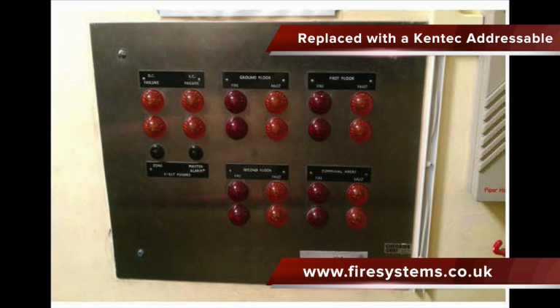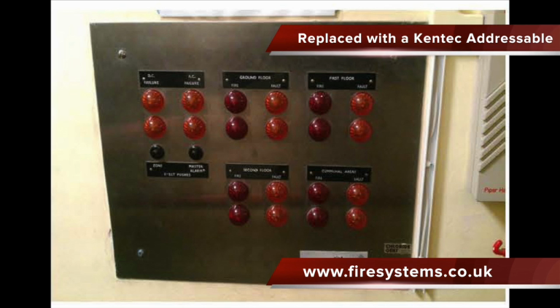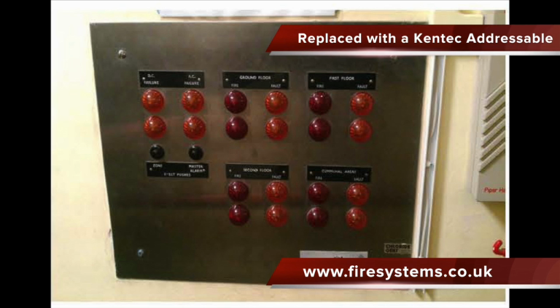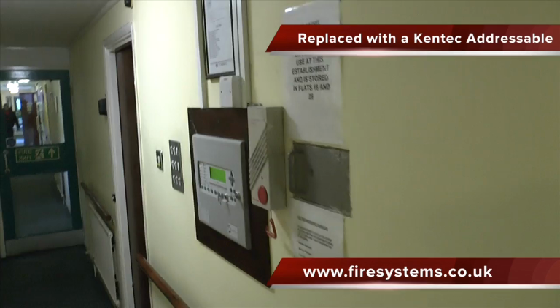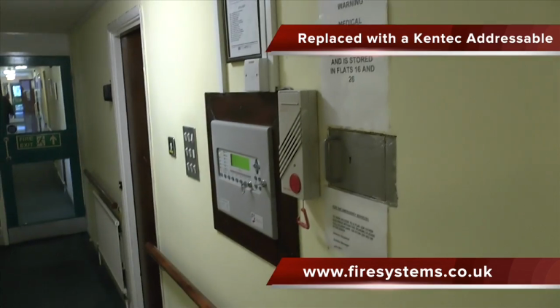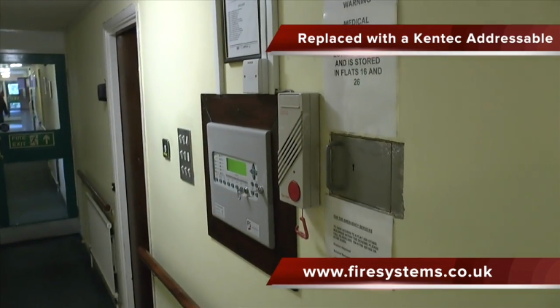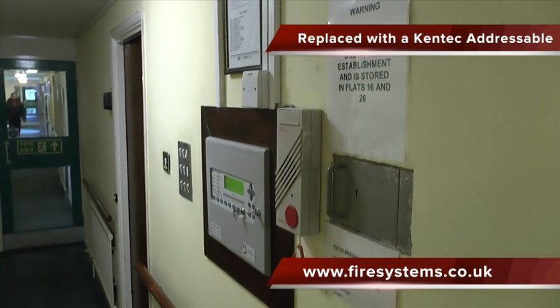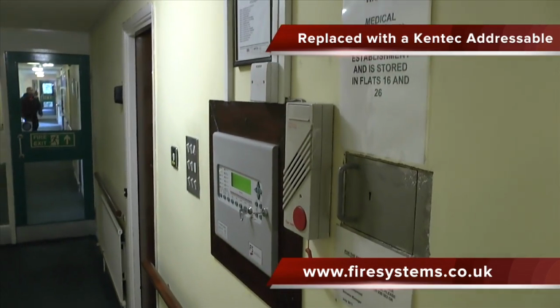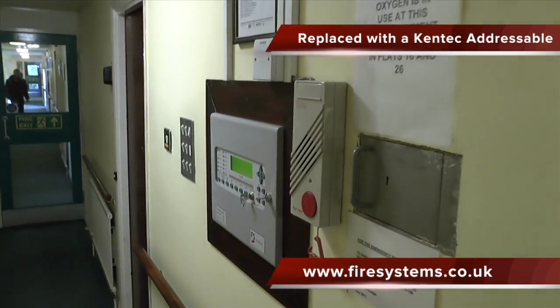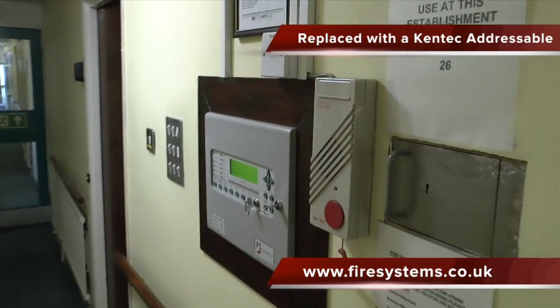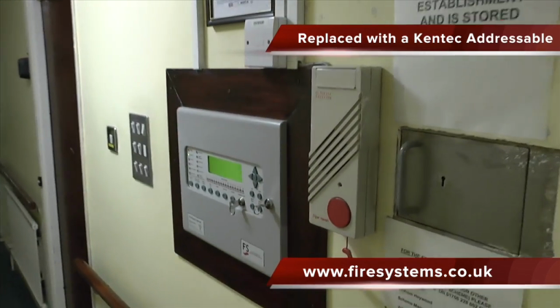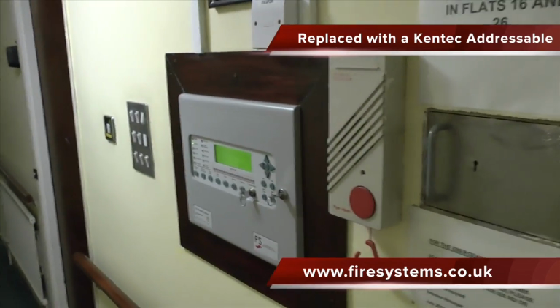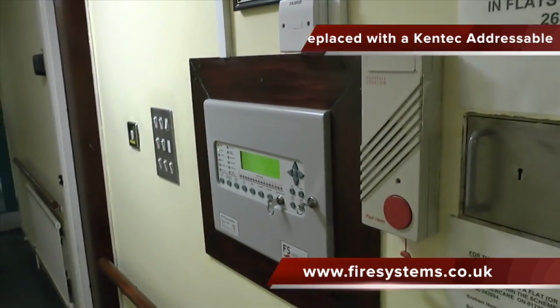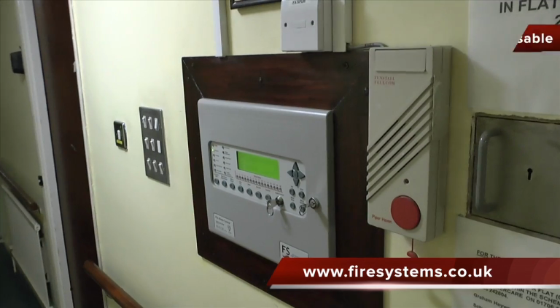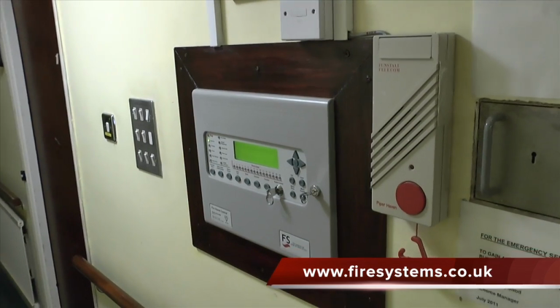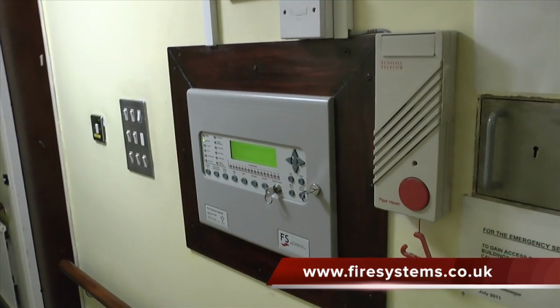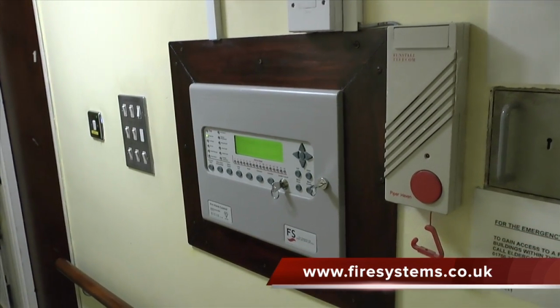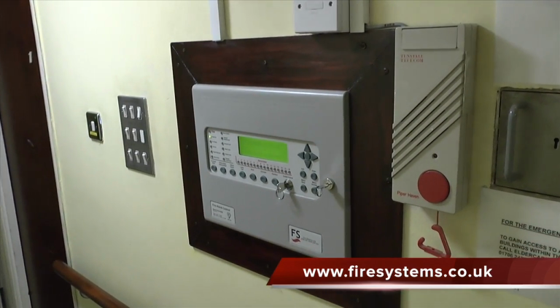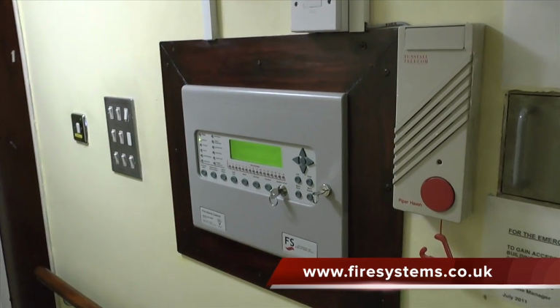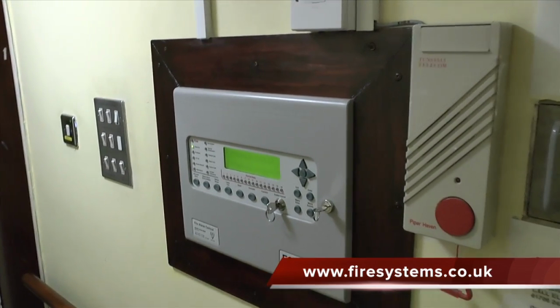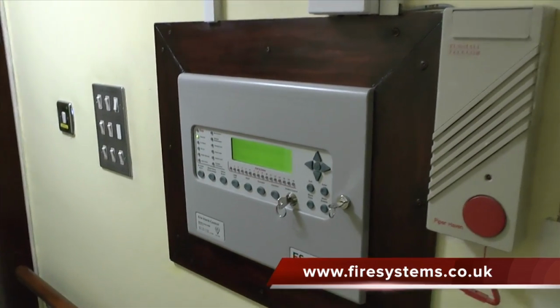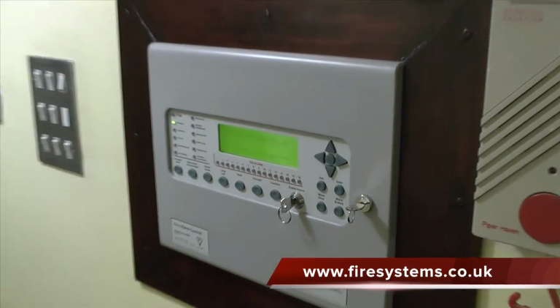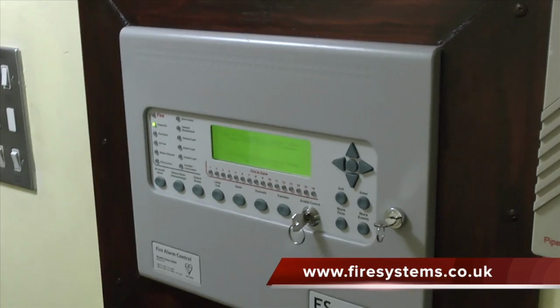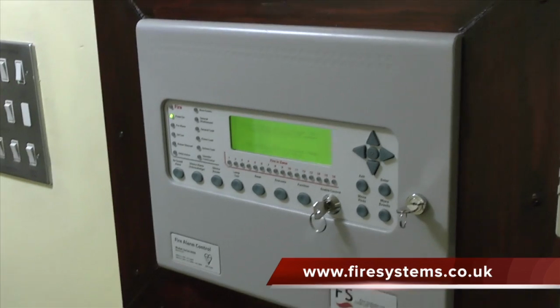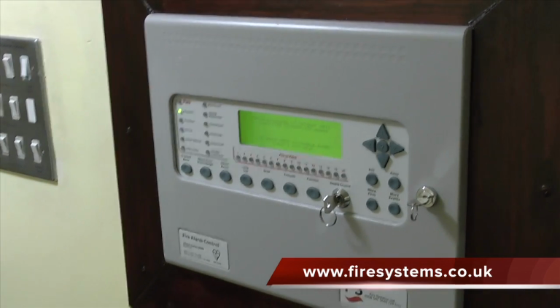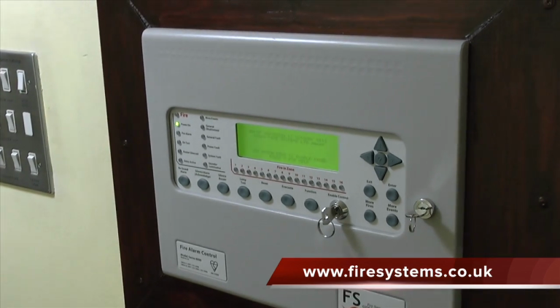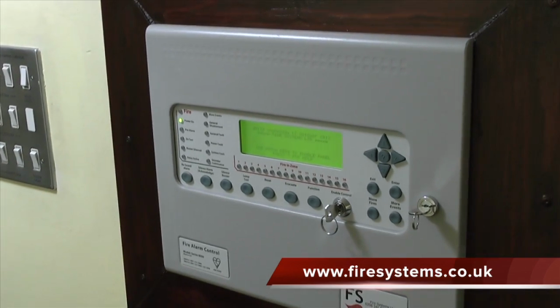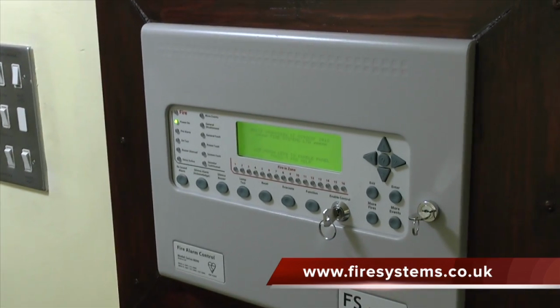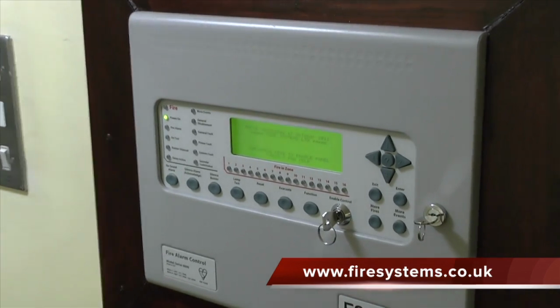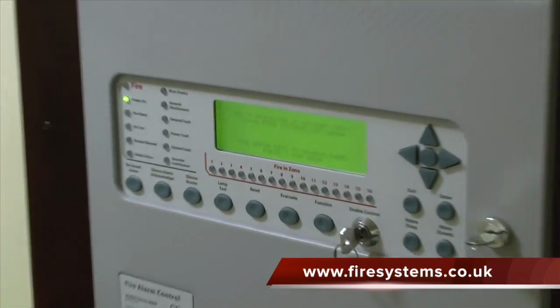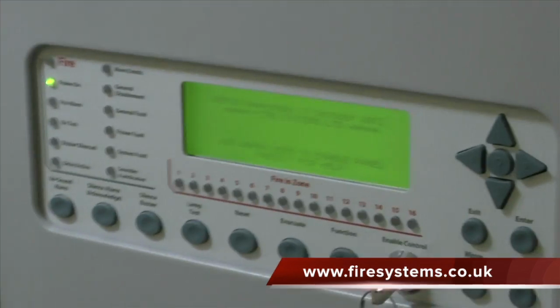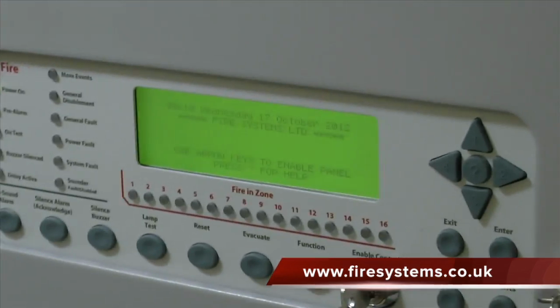The benefits of installing the addressable system is the user will be able to identify straight away the location of the activated detector by viewing the text description displayed on the front of the control panel.